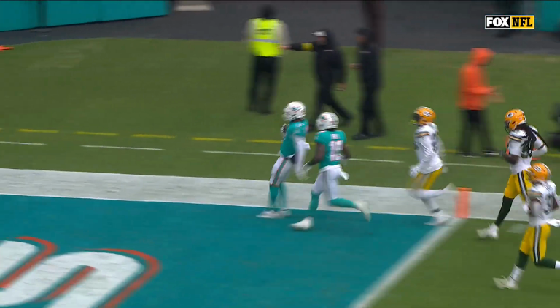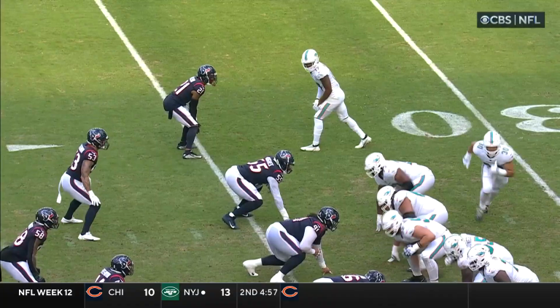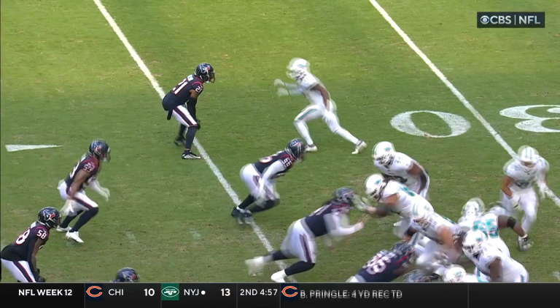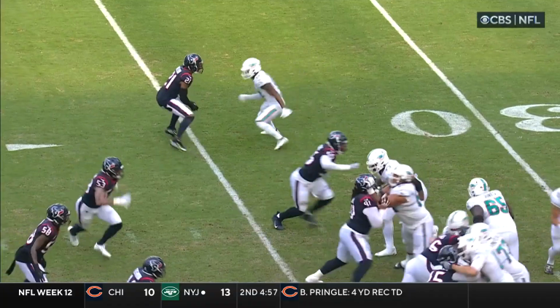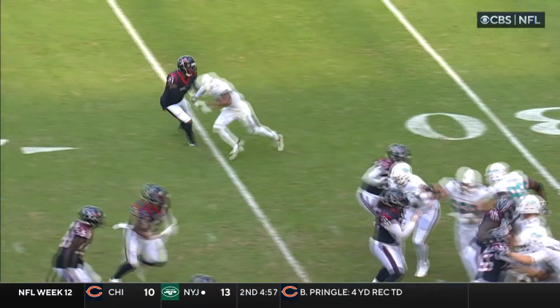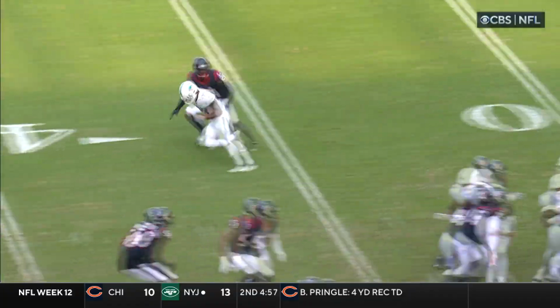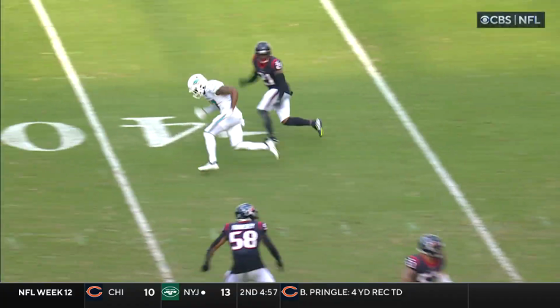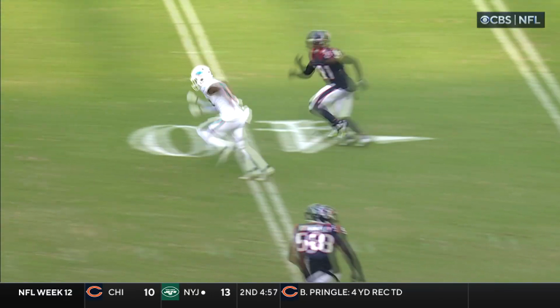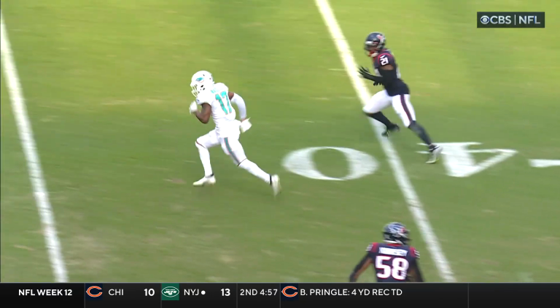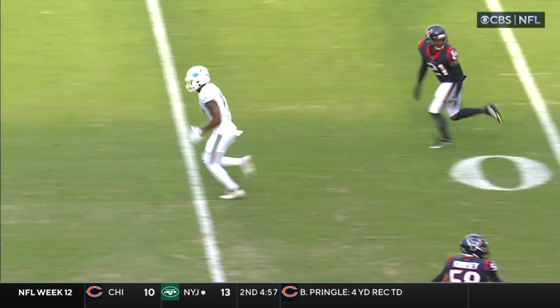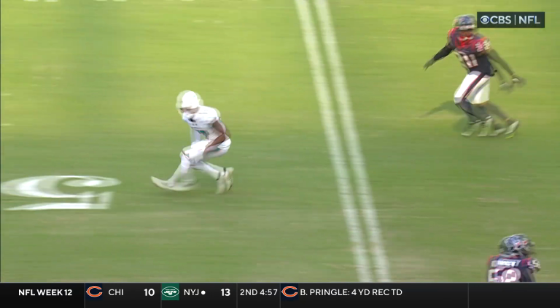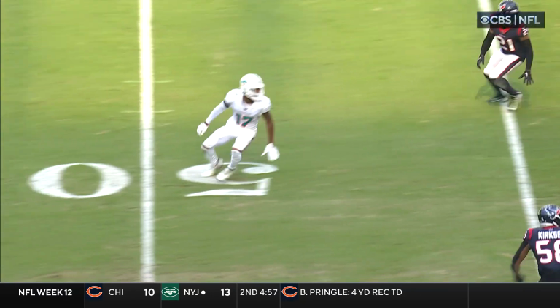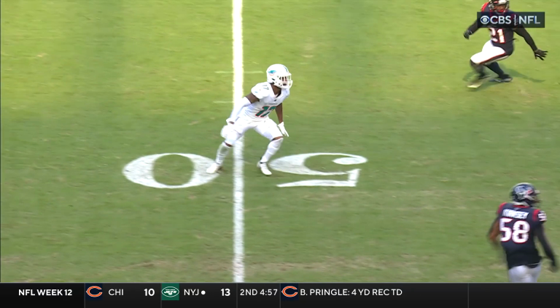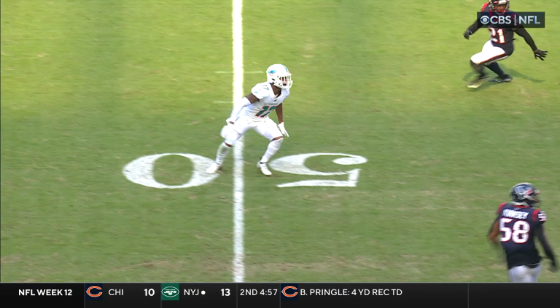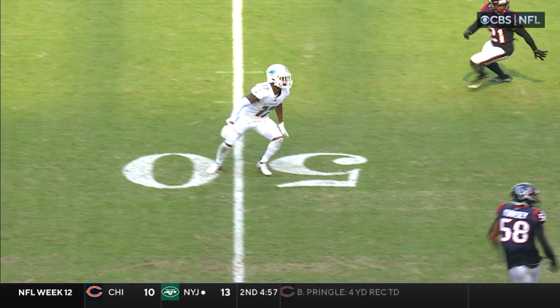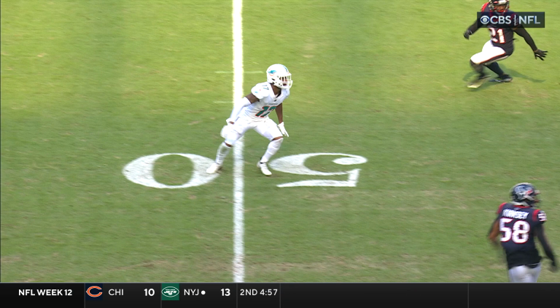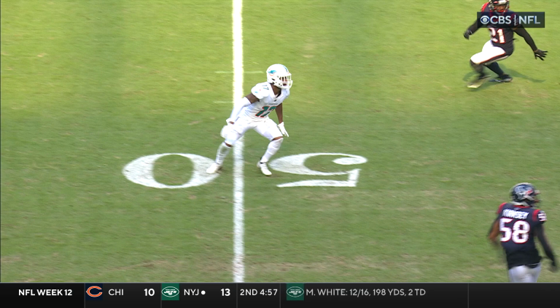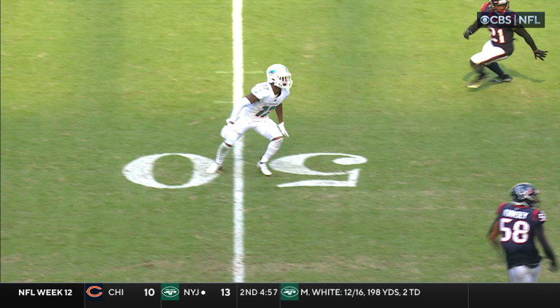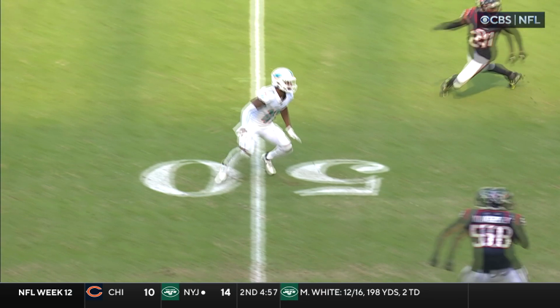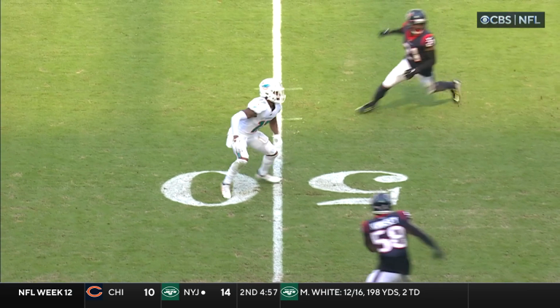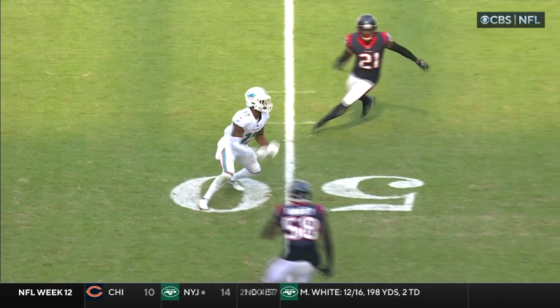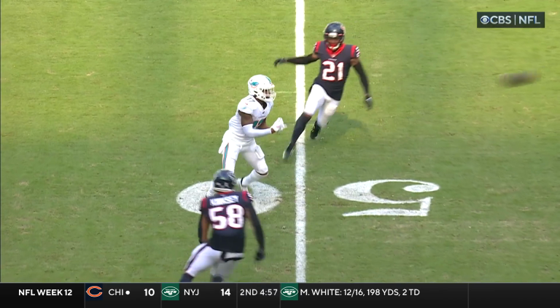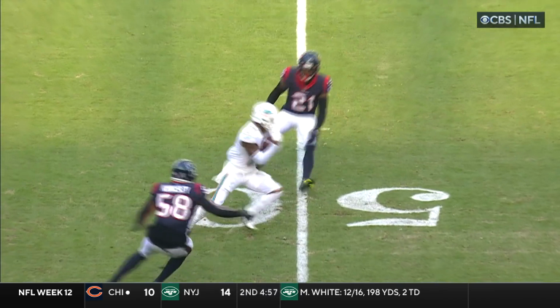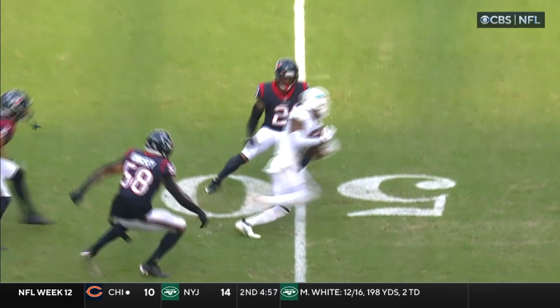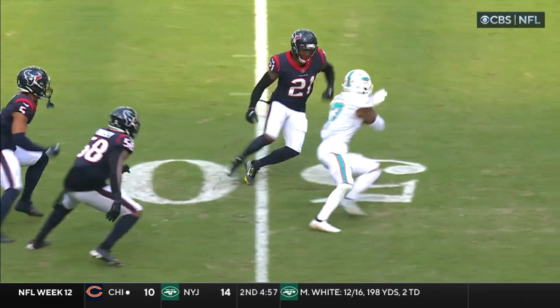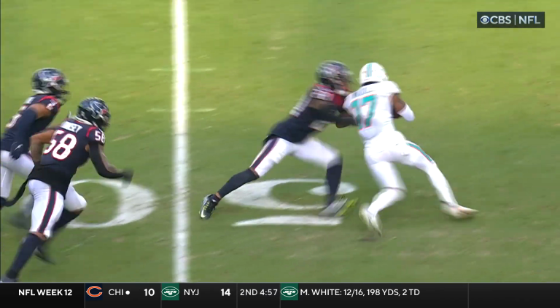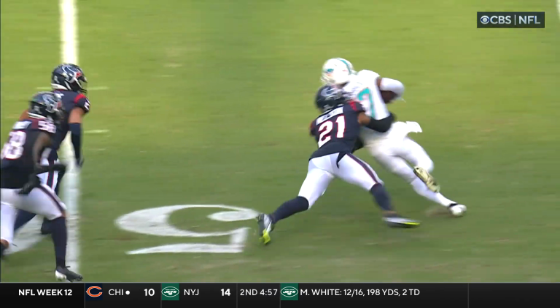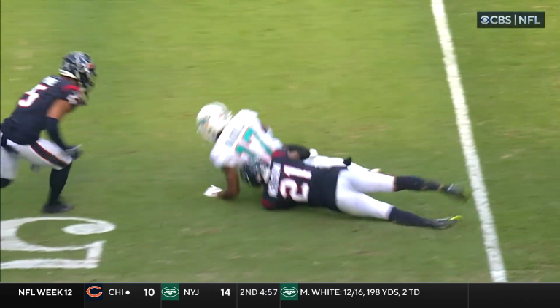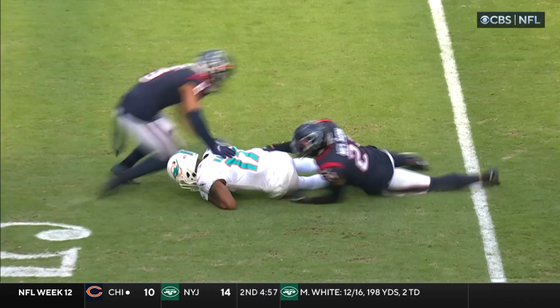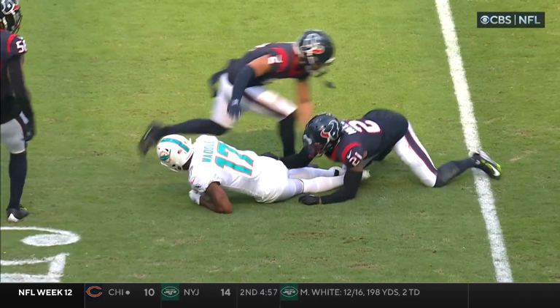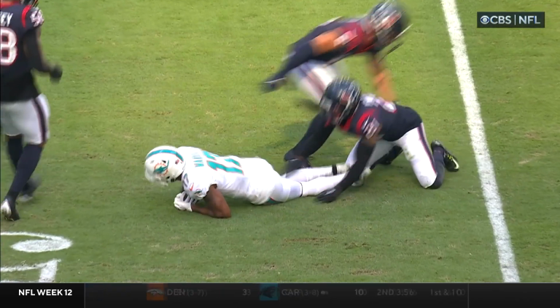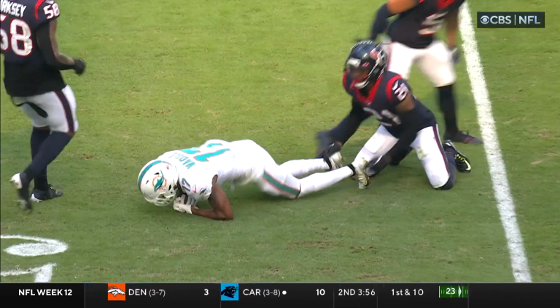When you can run the ball efficiently like they did on that first drive, and then come back and have this type of play as your first play of the second drive — watch Waddle come off and he's just going, pressing, pressing, and then snaps it off. Look at how wide open he is because of the speed and the quickness of Tua recognizing and getting rid of the ball.